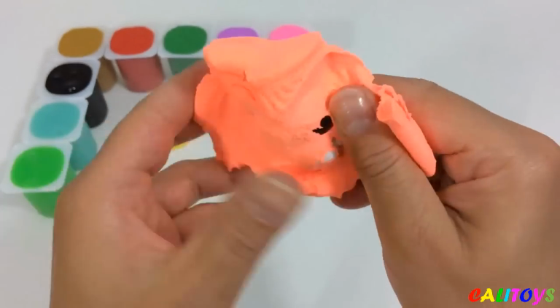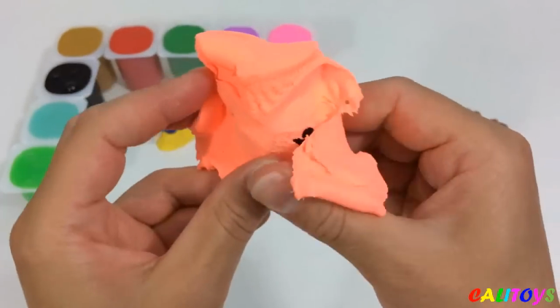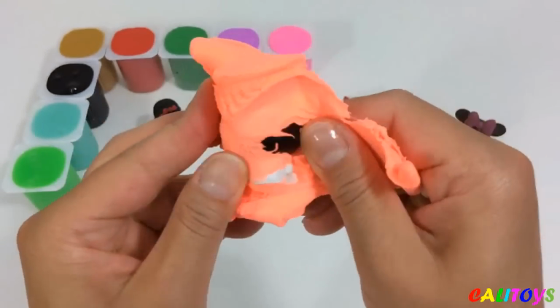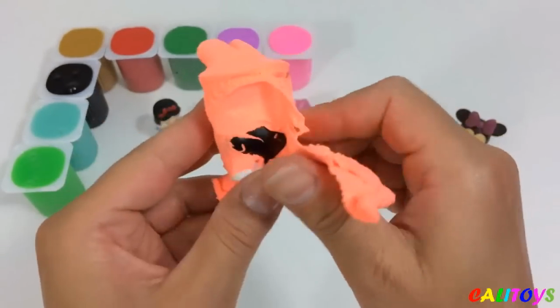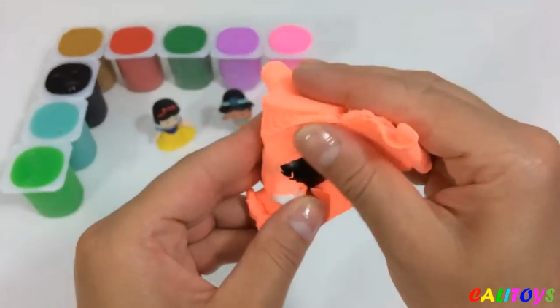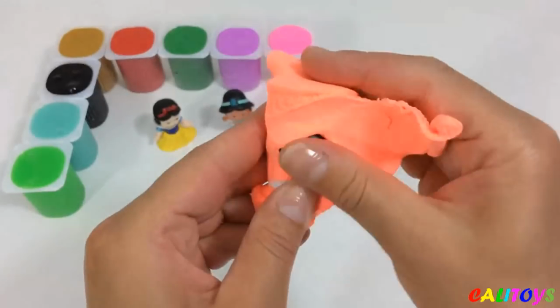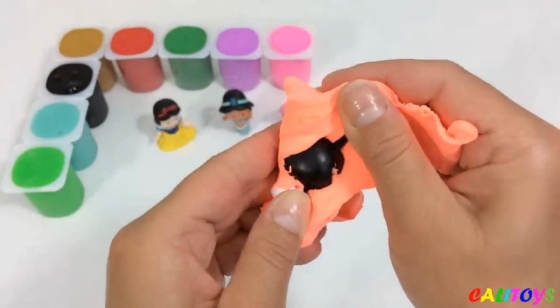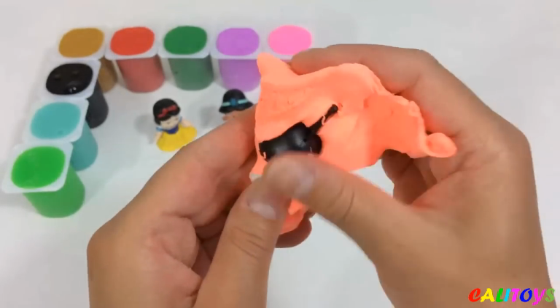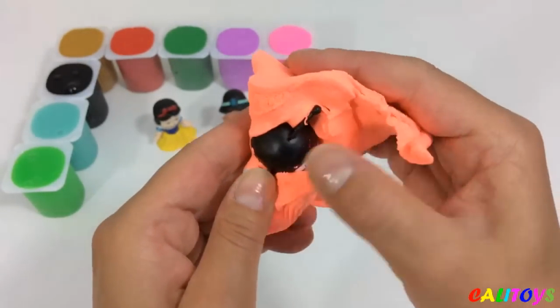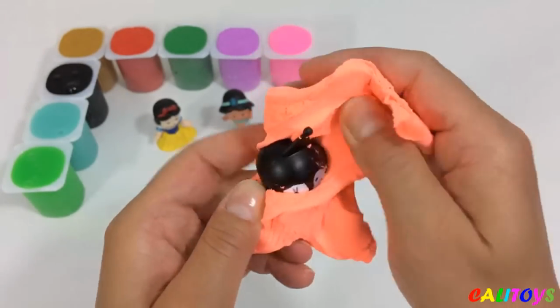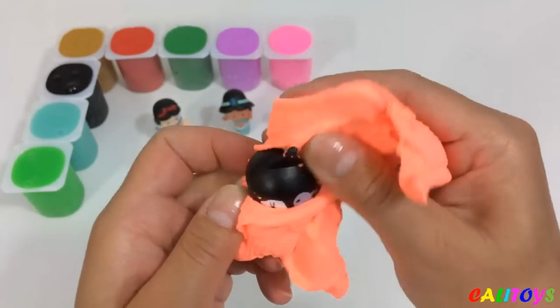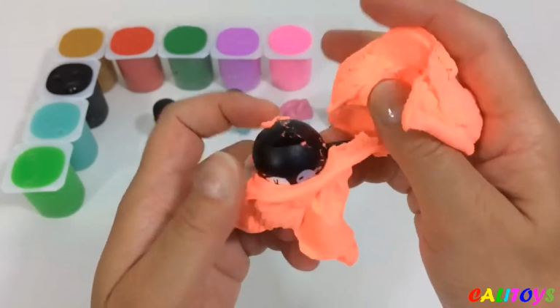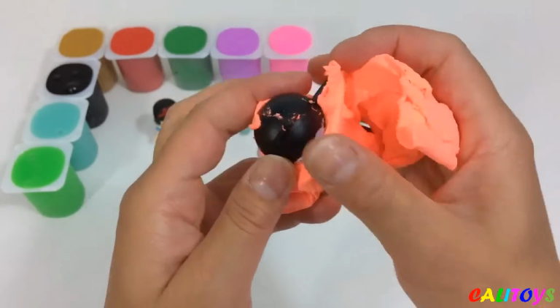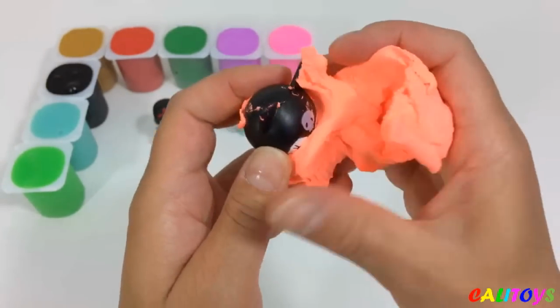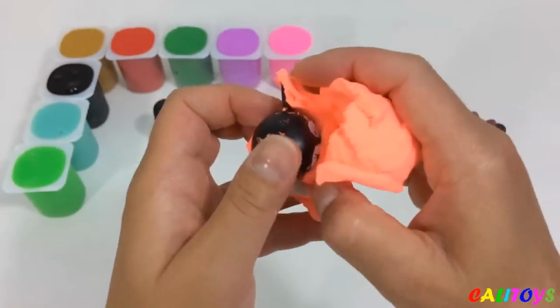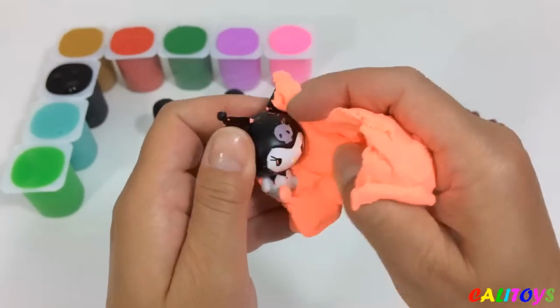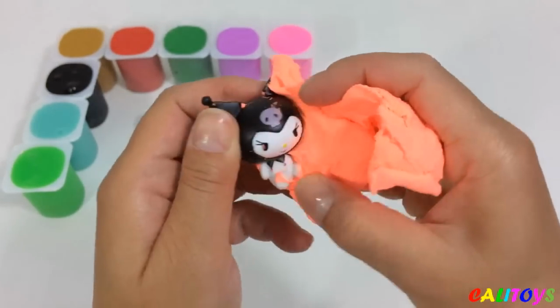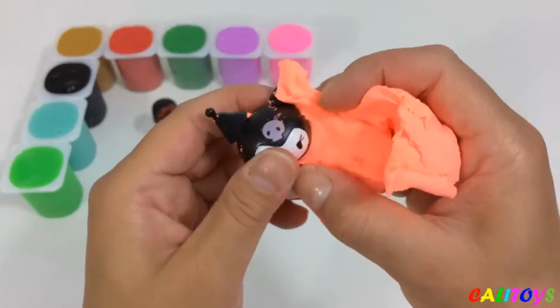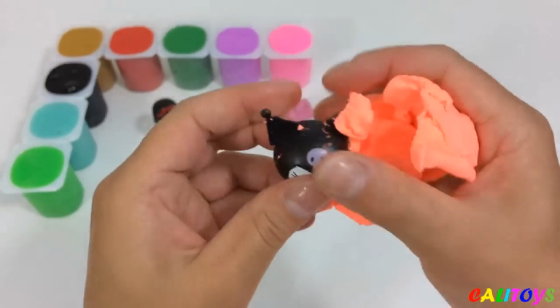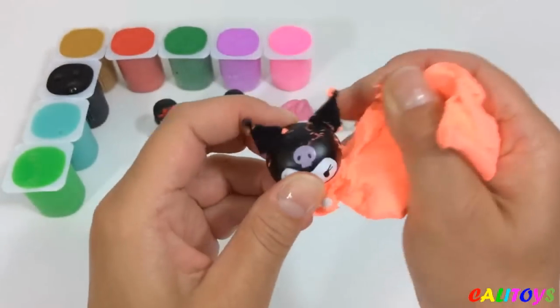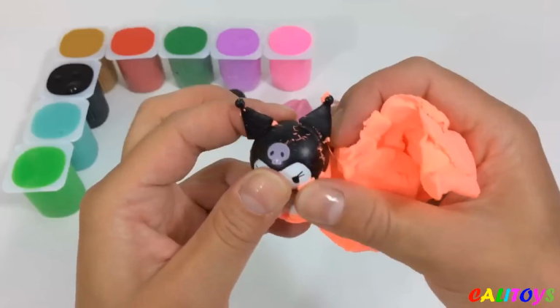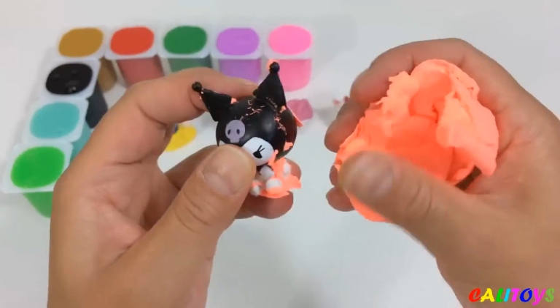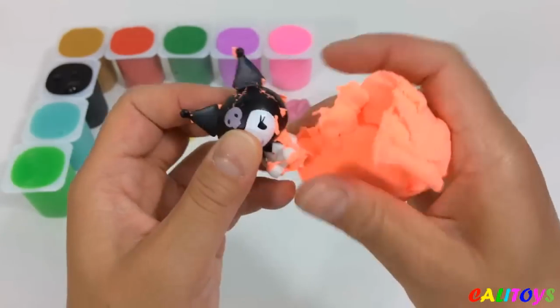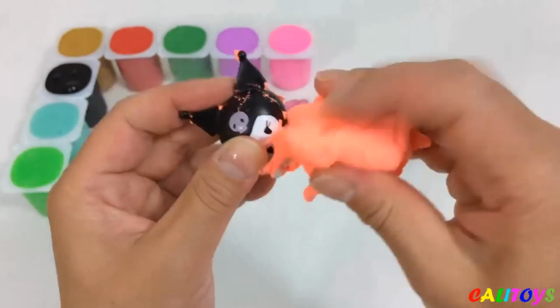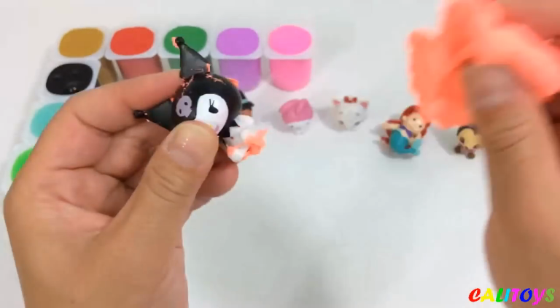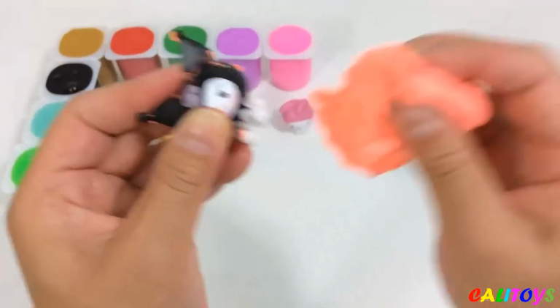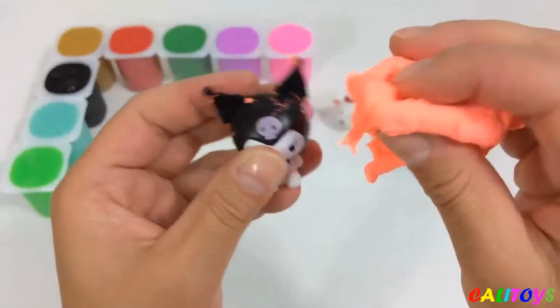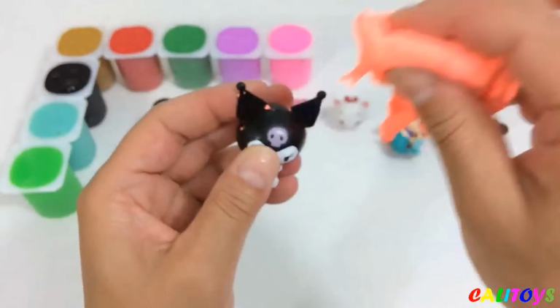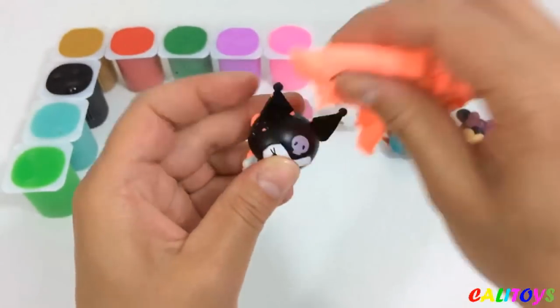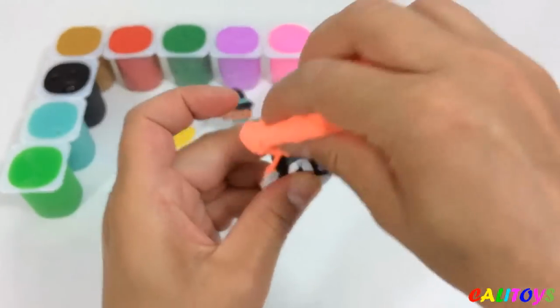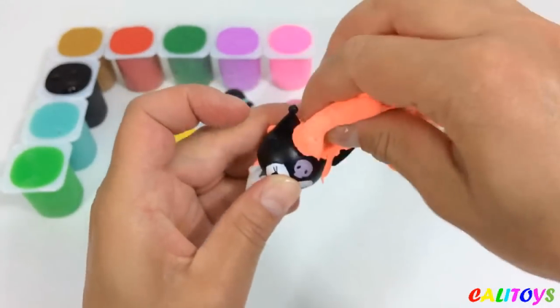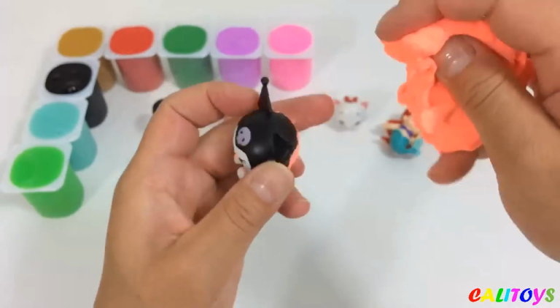Nursery rhyme! One, two, three, four, five fingers. Humpty Dumpty, Humpty Dumpty, where are you? Here I am, here I am, how do you do?